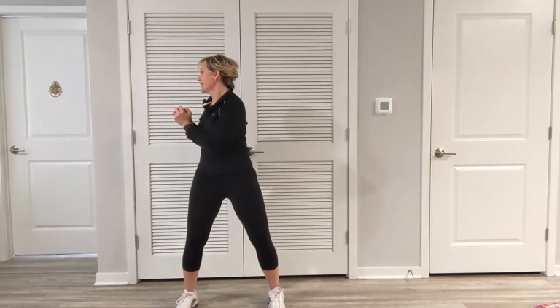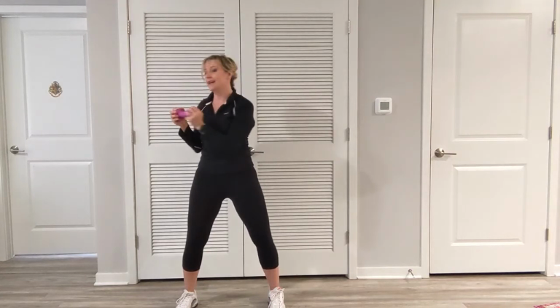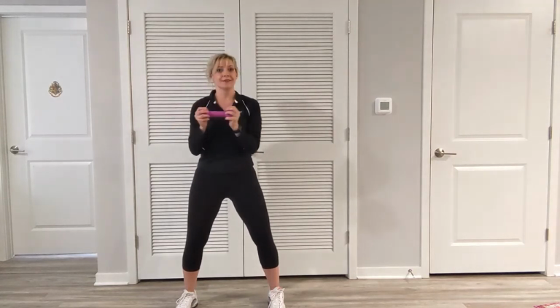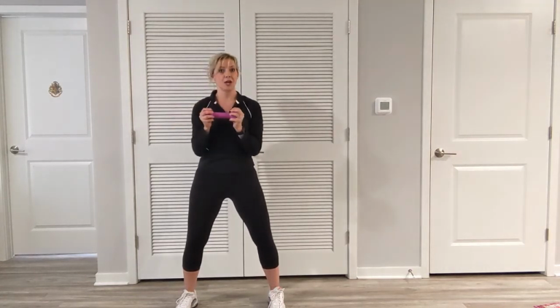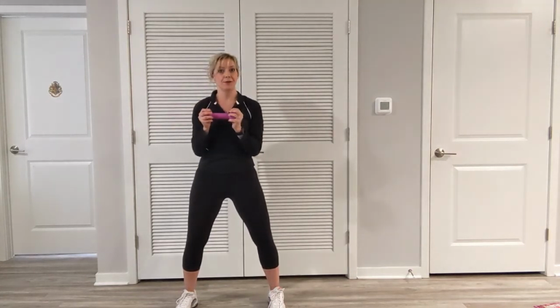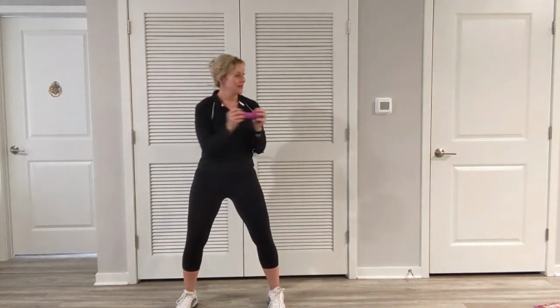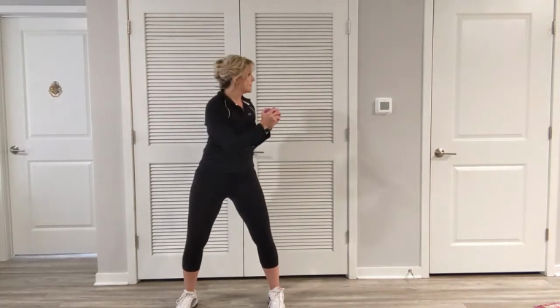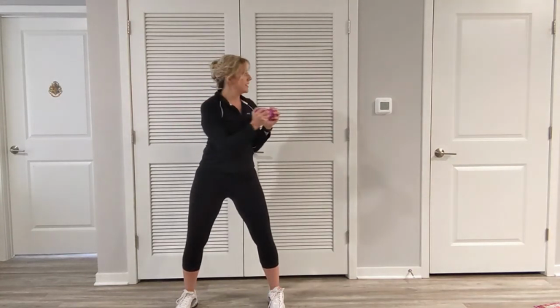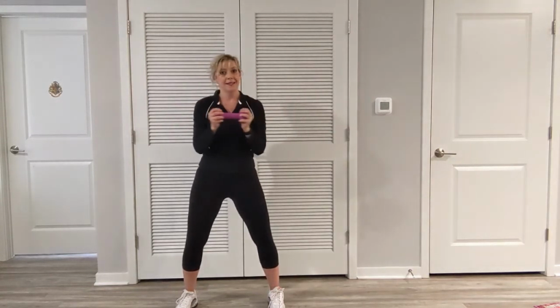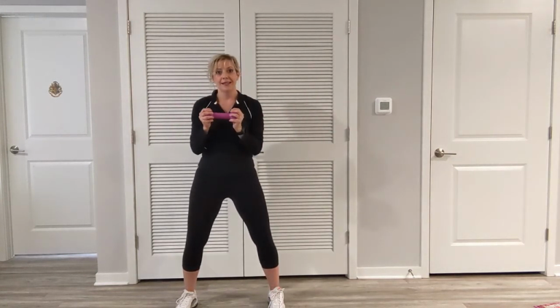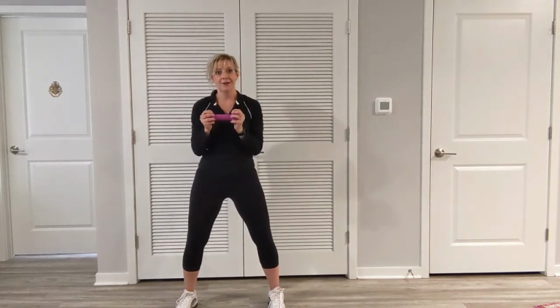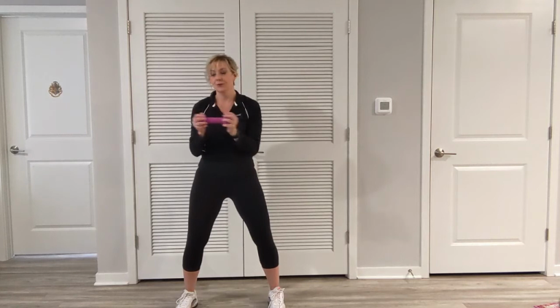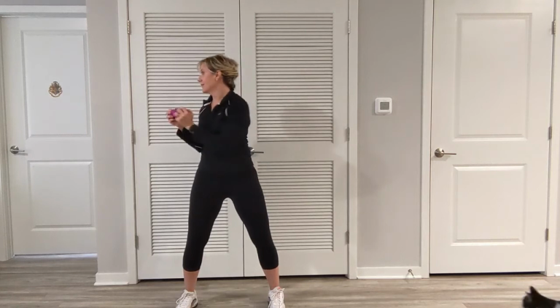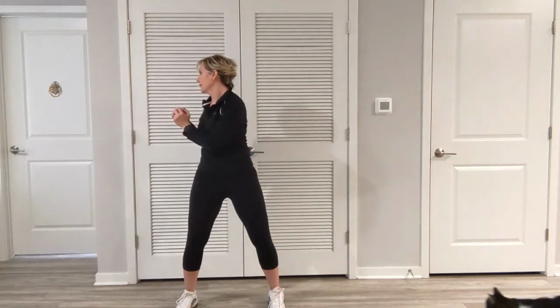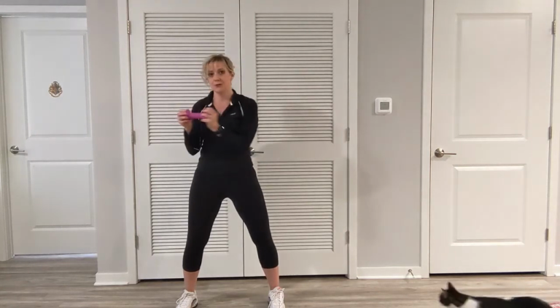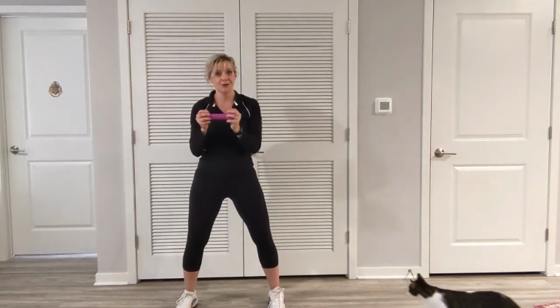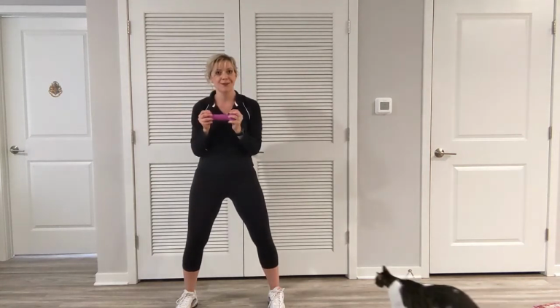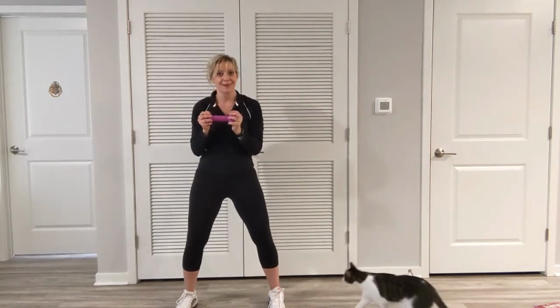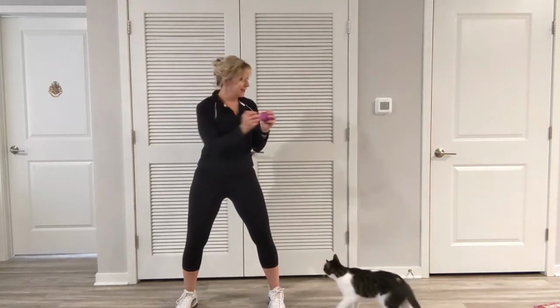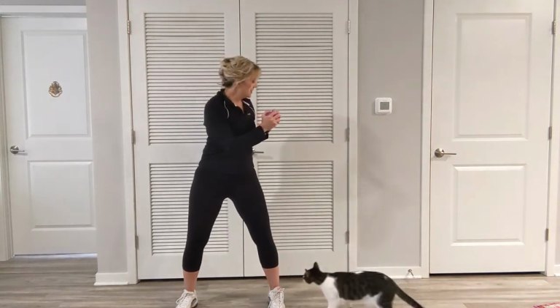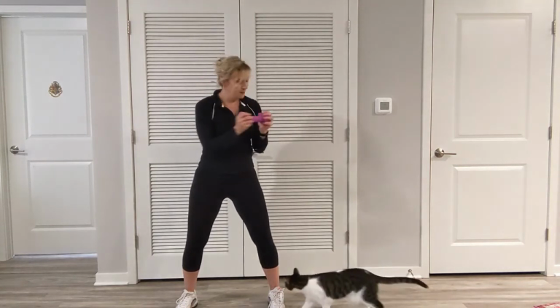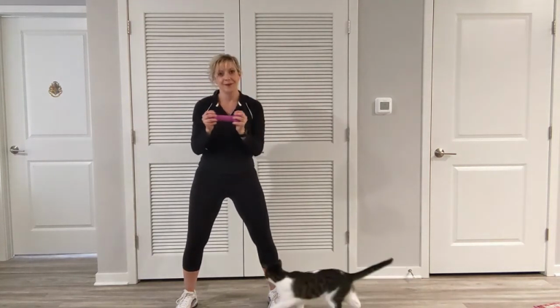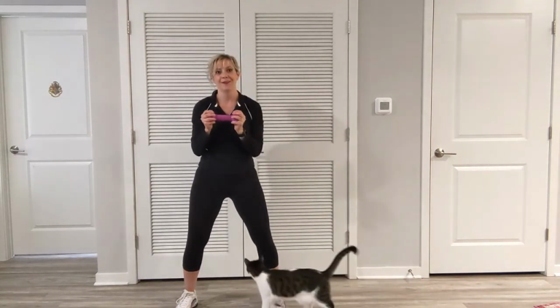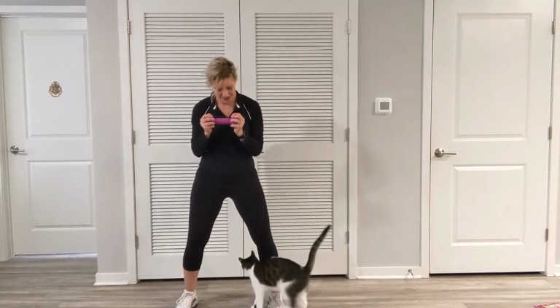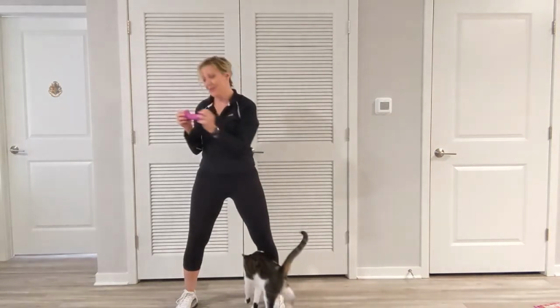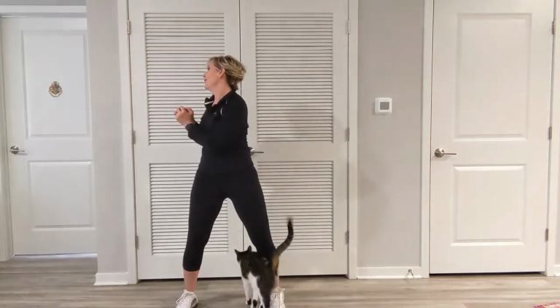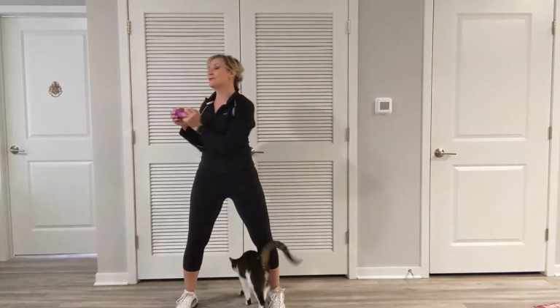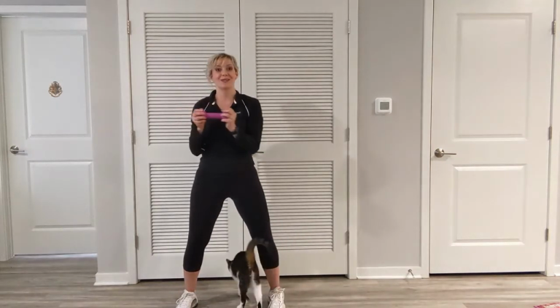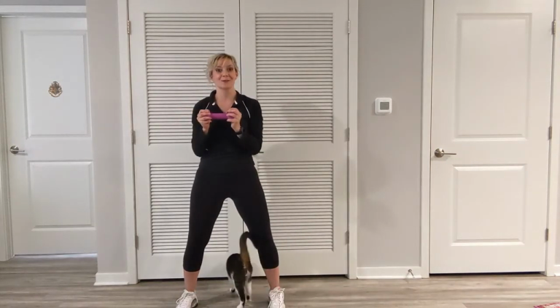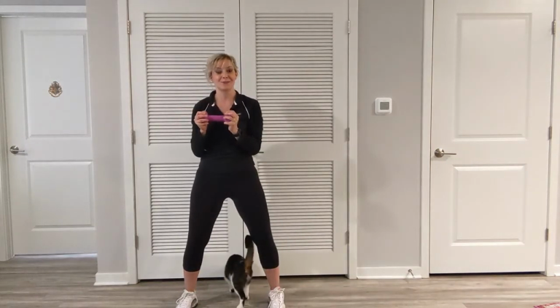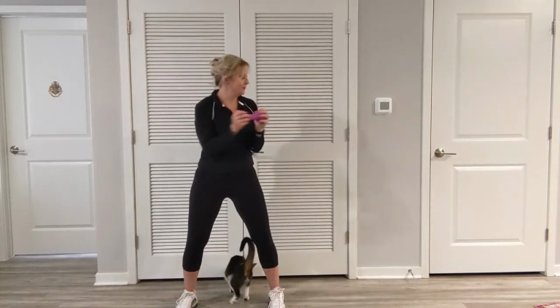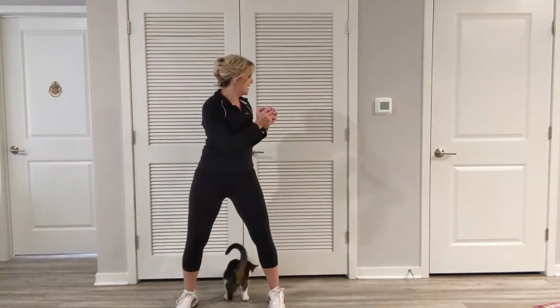Side and stop, side, here. As we're learning this, we want to make sure we're engaging that core. Griffin wants to do the exercise too — side, stop.